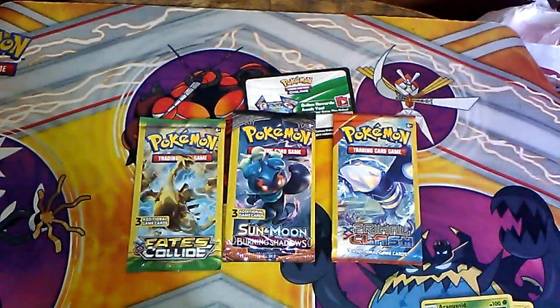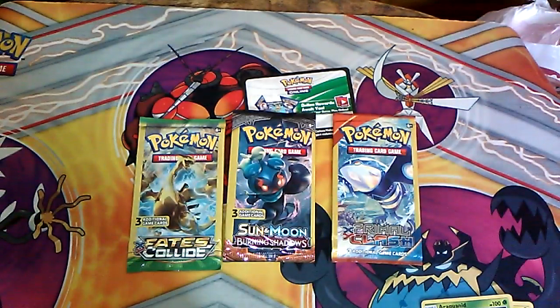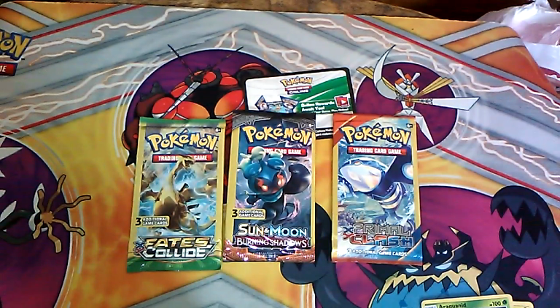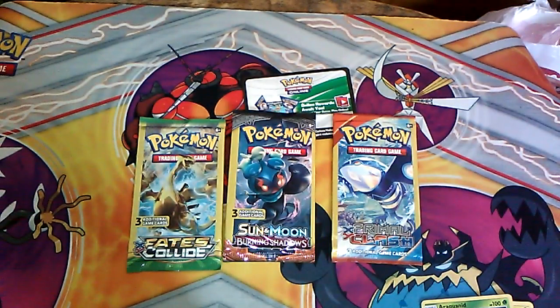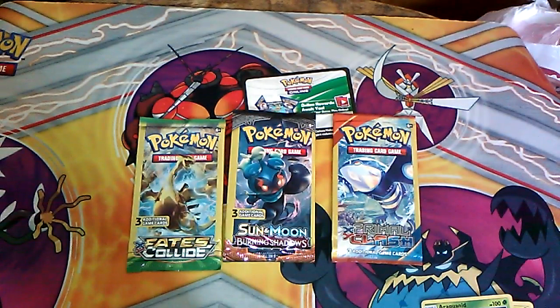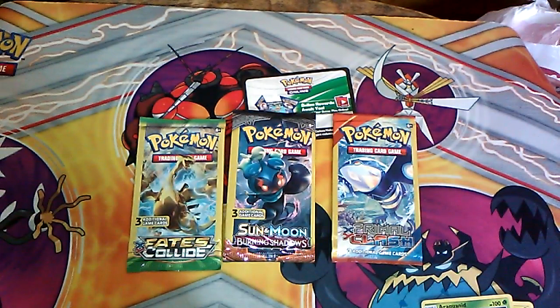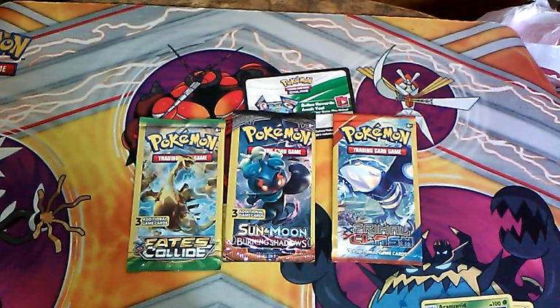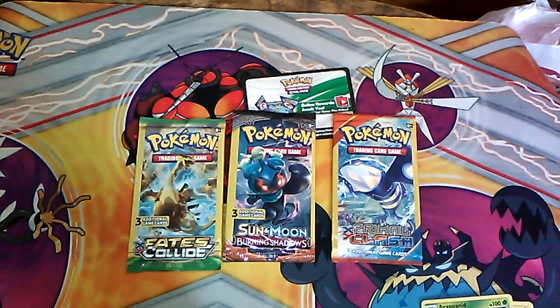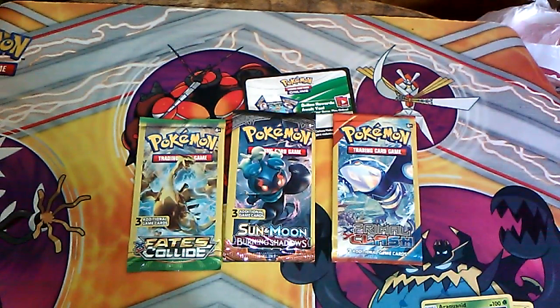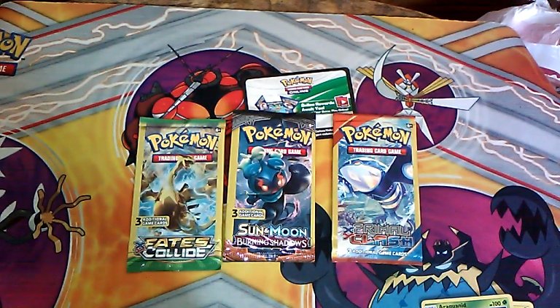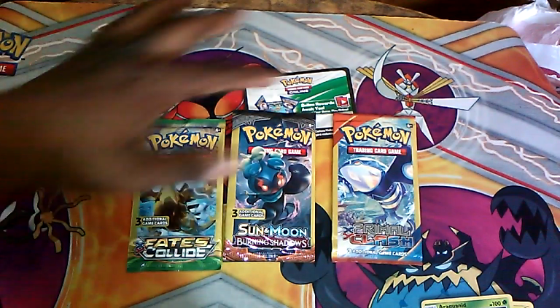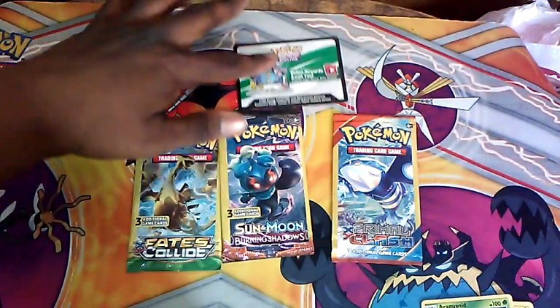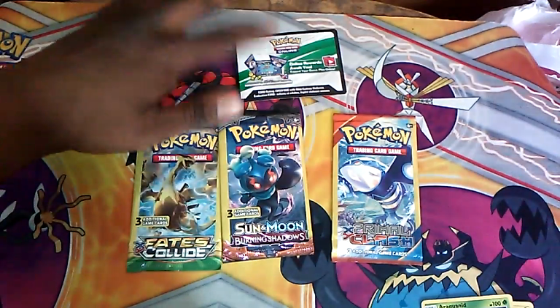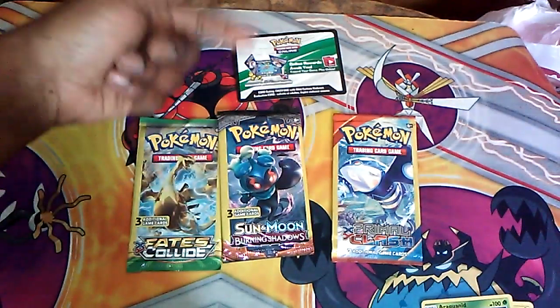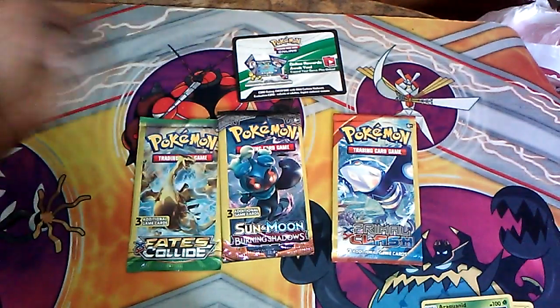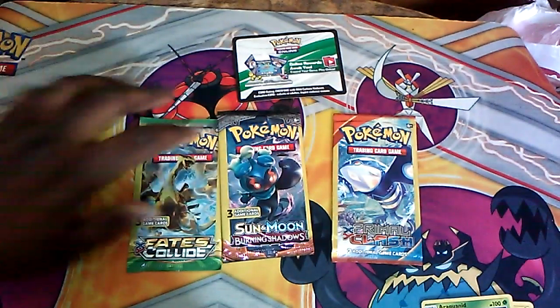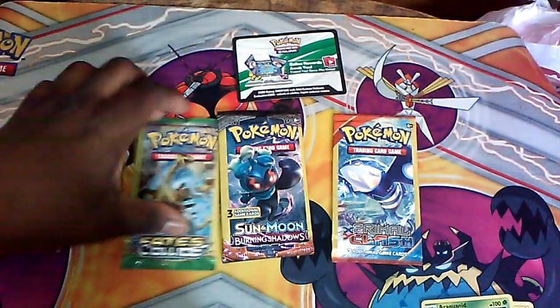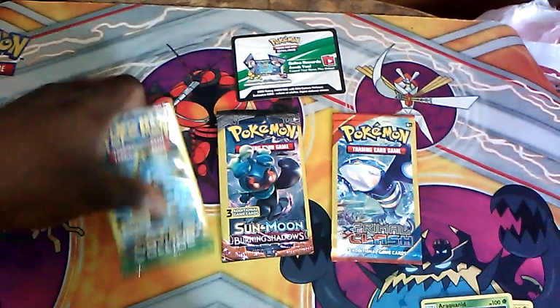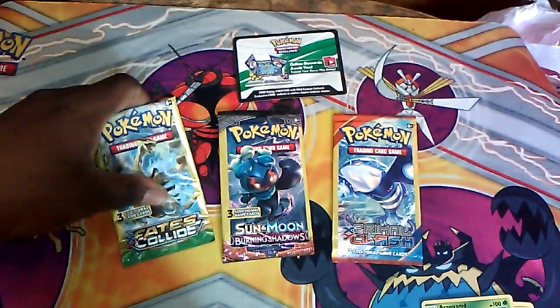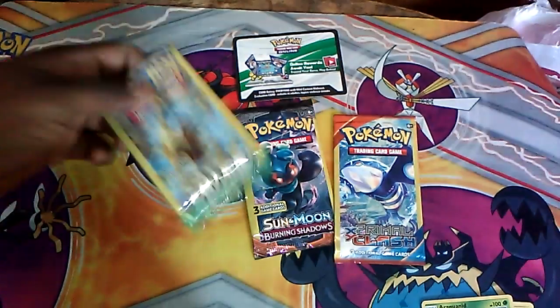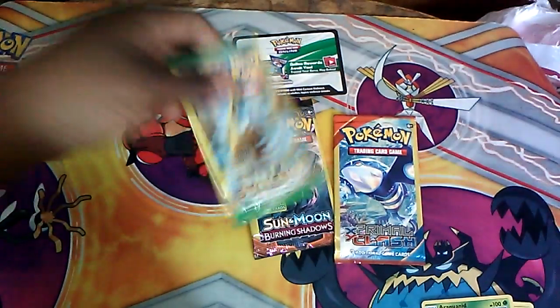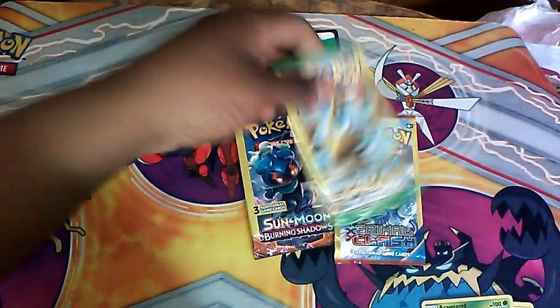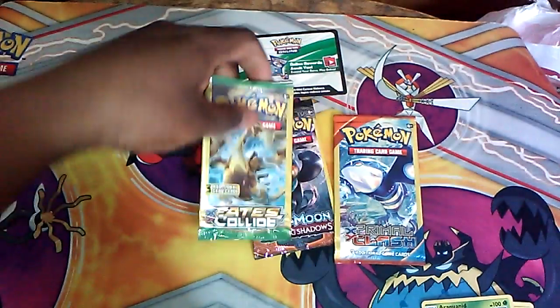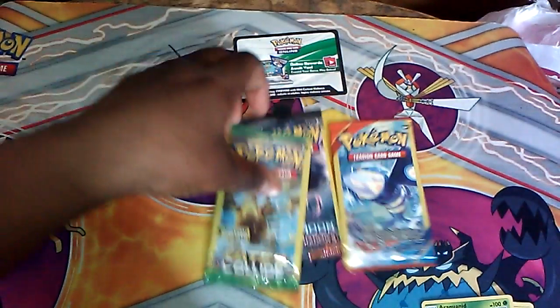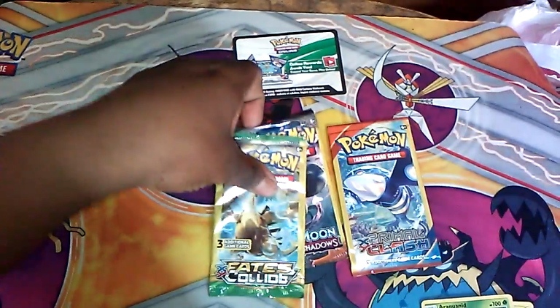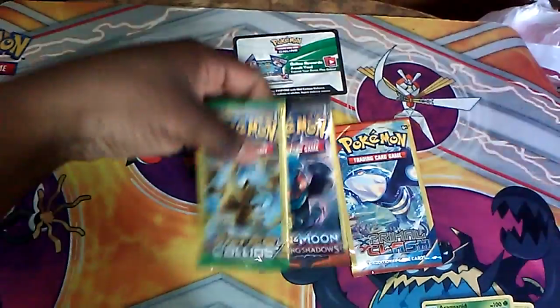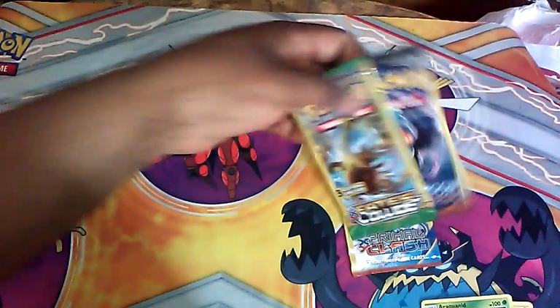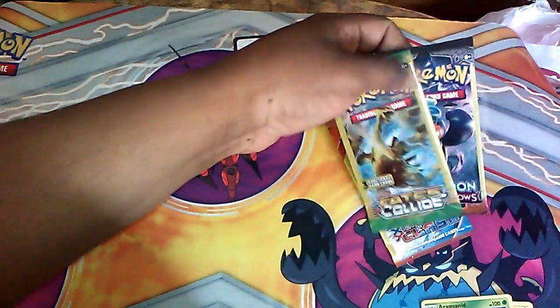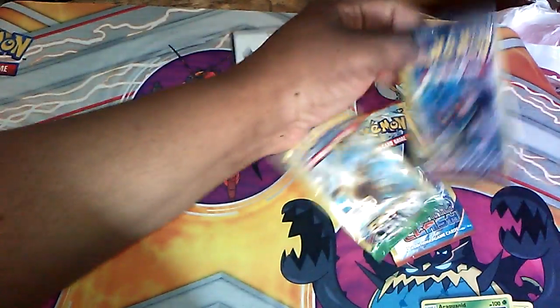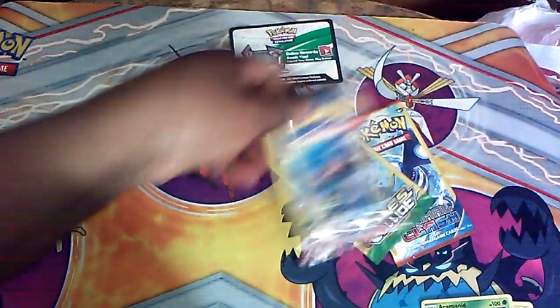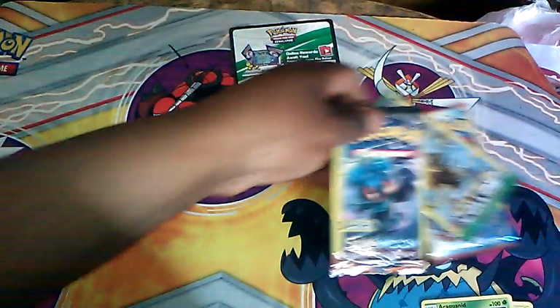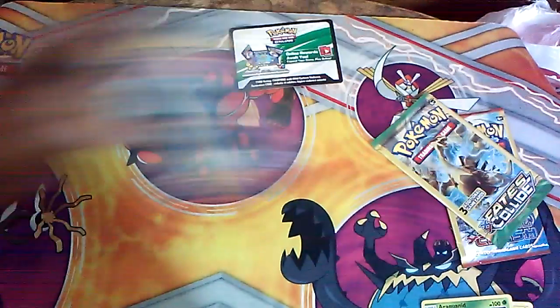Welcome back to Pack Snap Summer. This is gonna be a shorter episode because there is no pack today. We do have a code card that is not being utilized in the show. We have Face Collide, Burning Shells, and Primal Clash. In that case, we're going in reverse order from Clash.